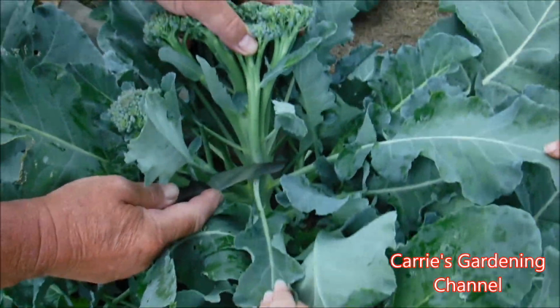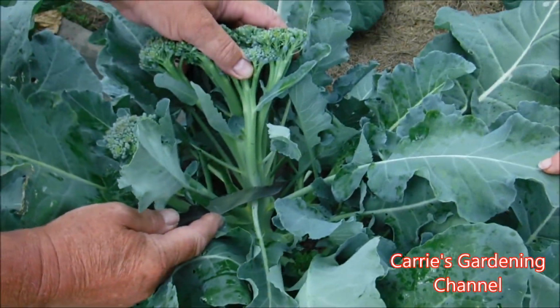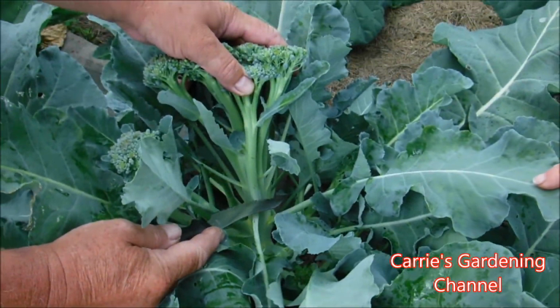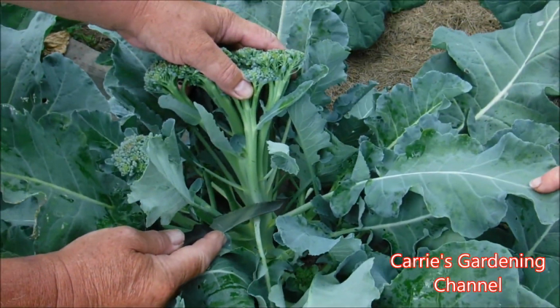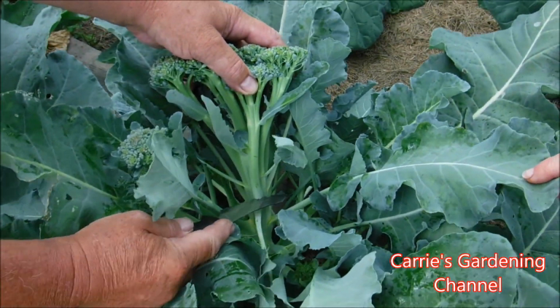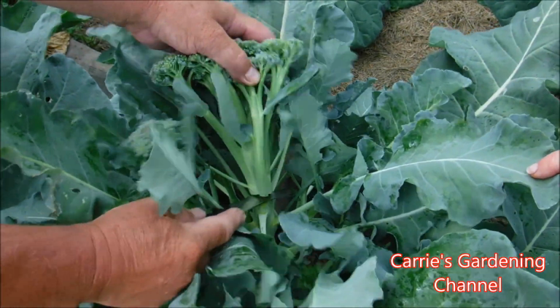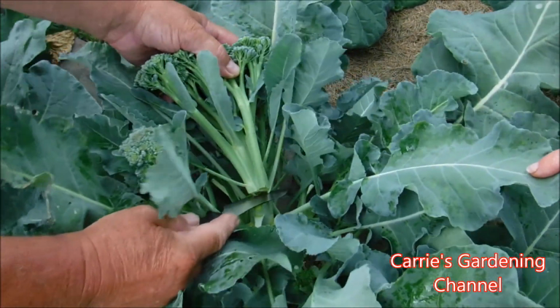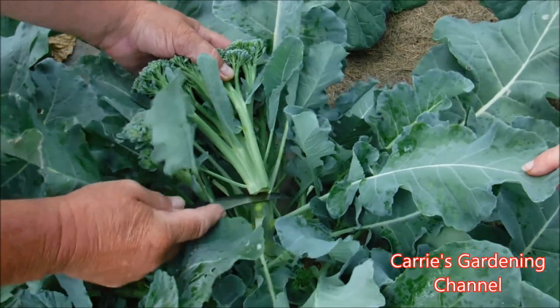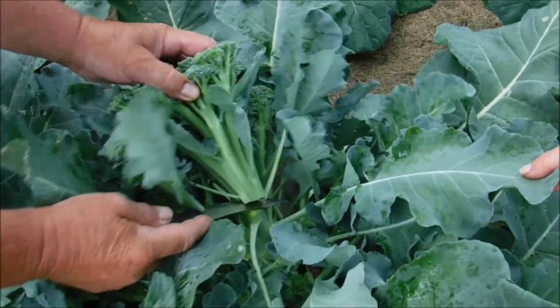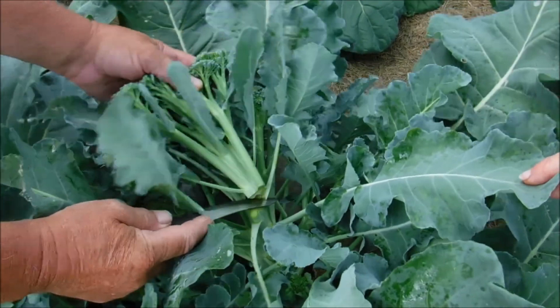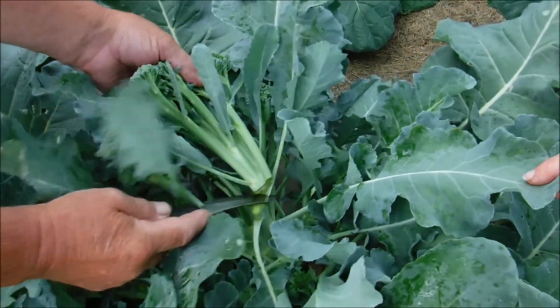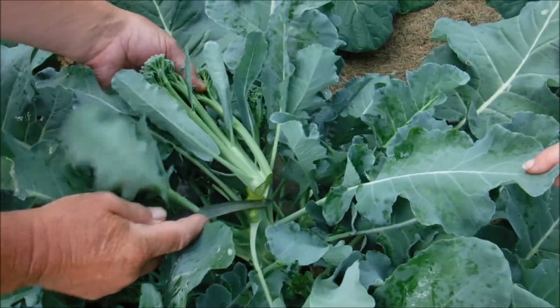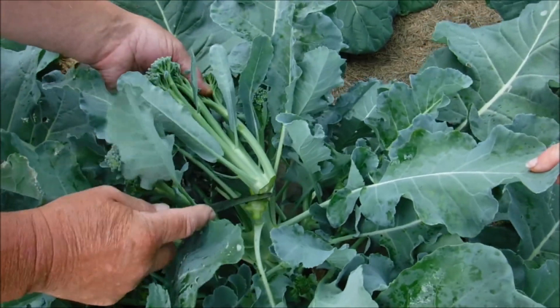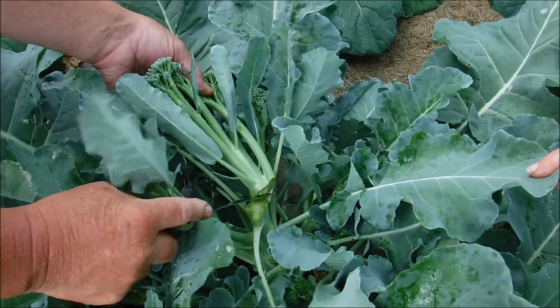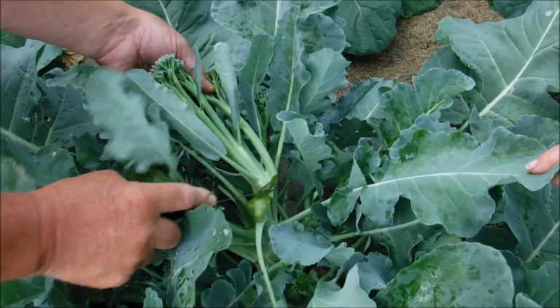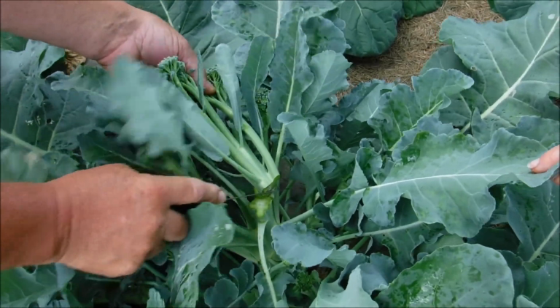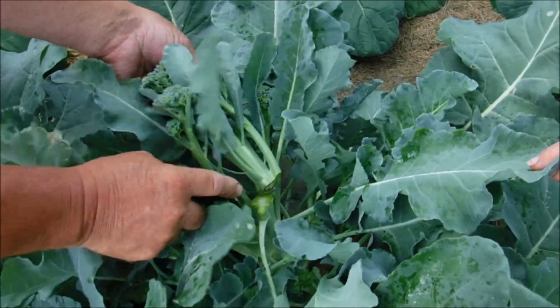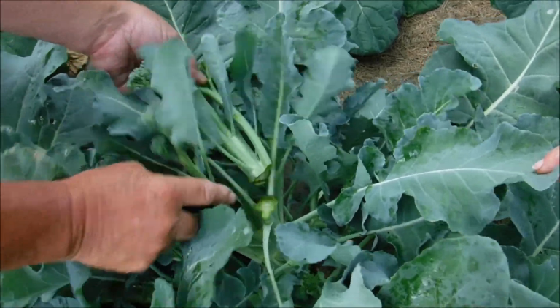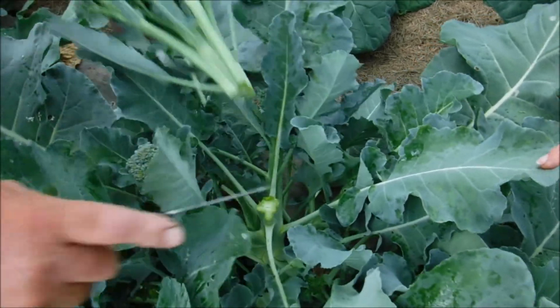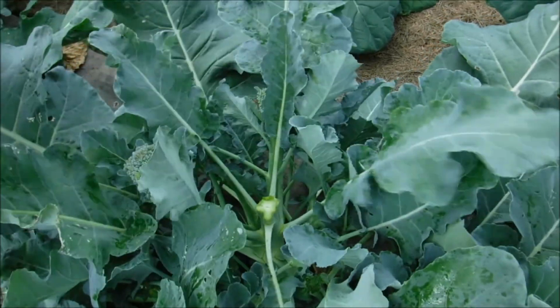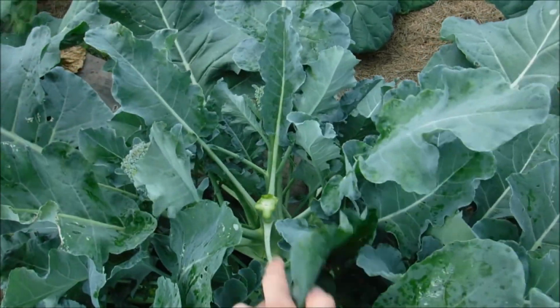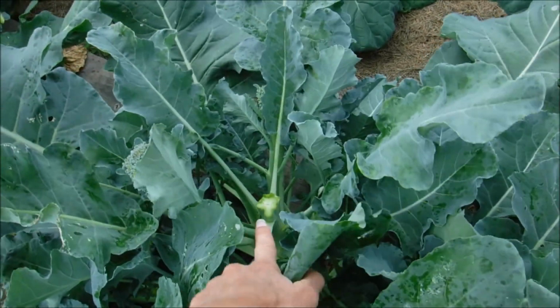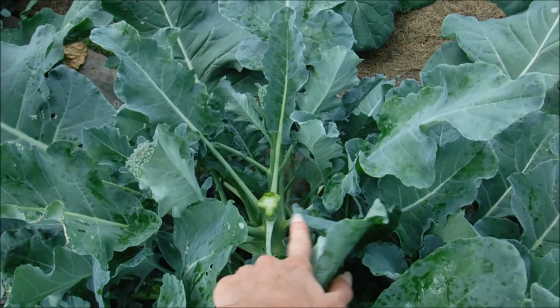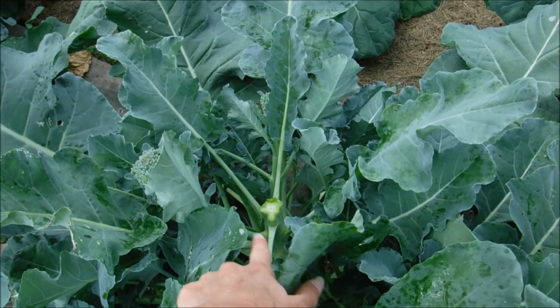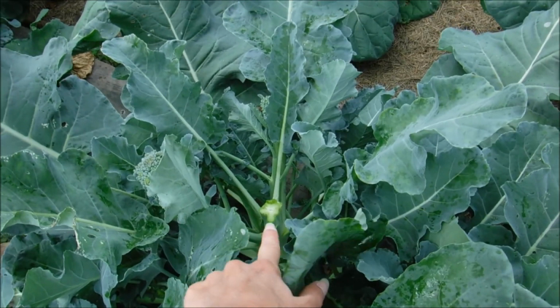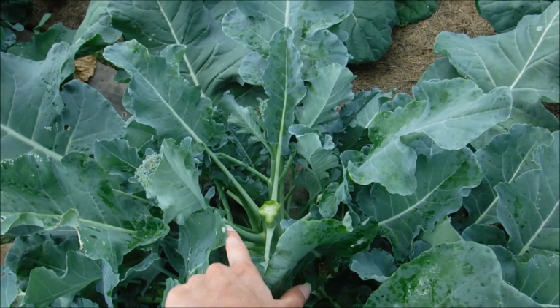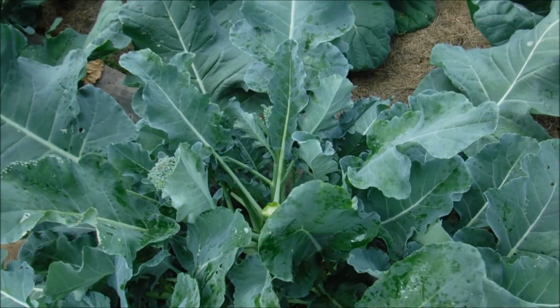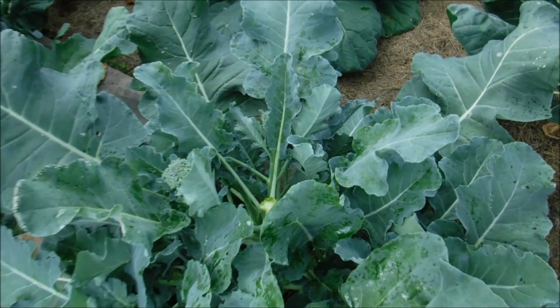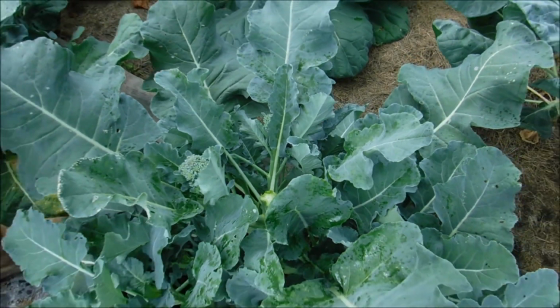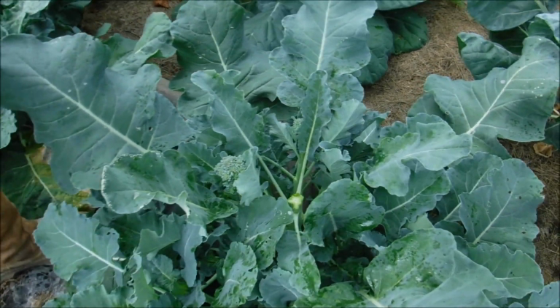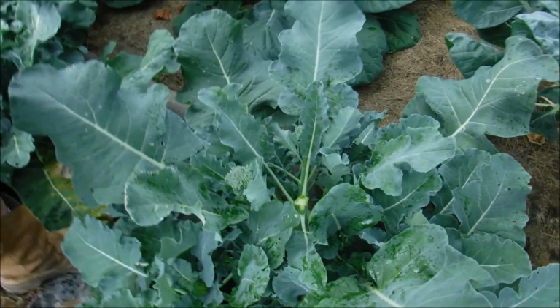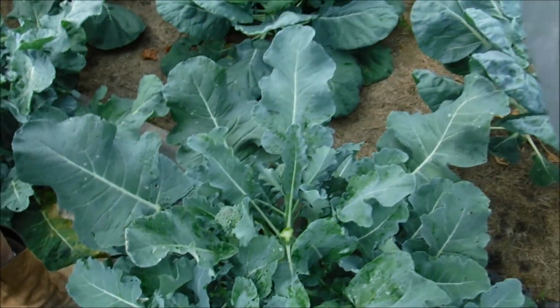So this is how you harvest your broccoli heads. We use a knife on ours and just cut across. Now this will shoot out new growth and it will do more side shoots.